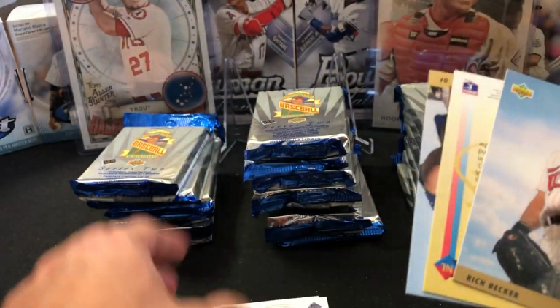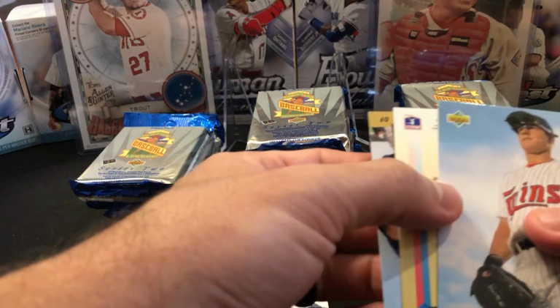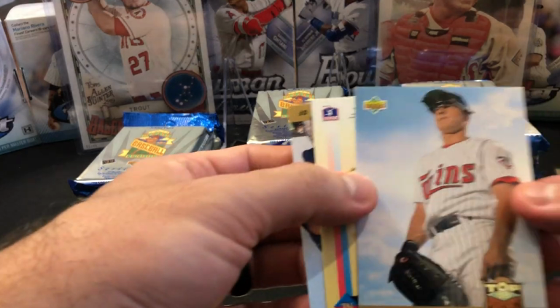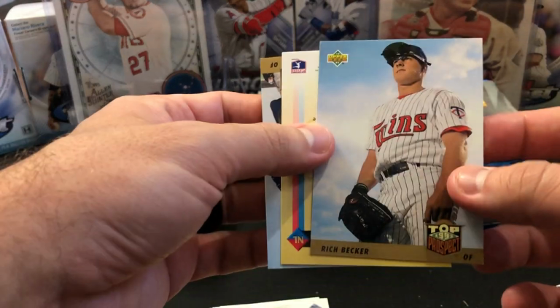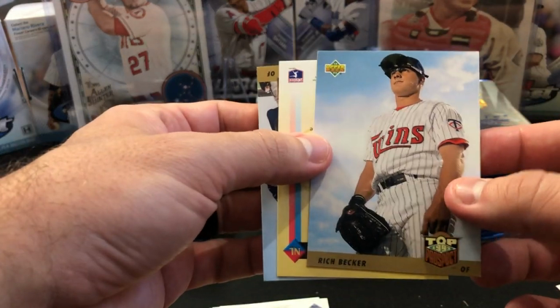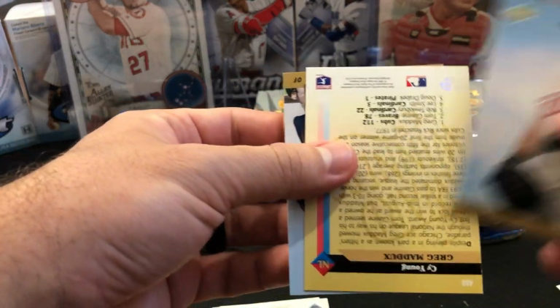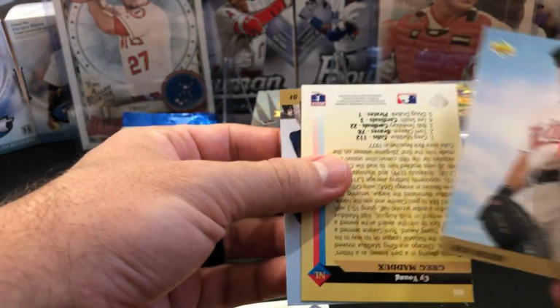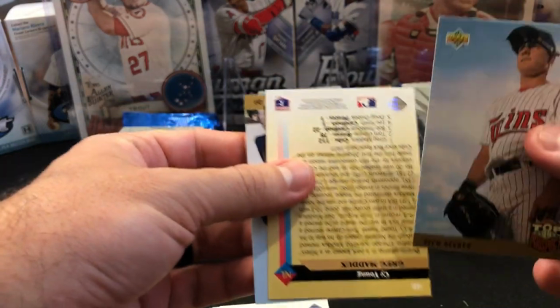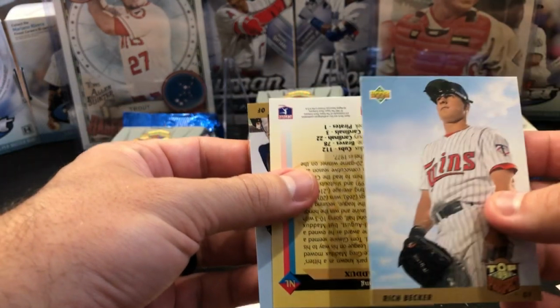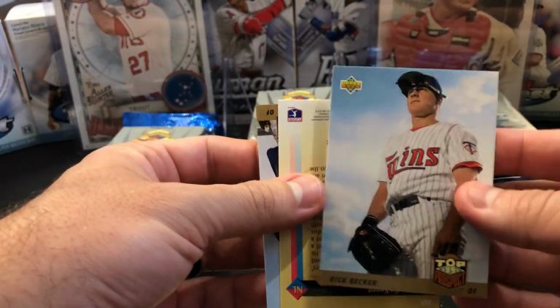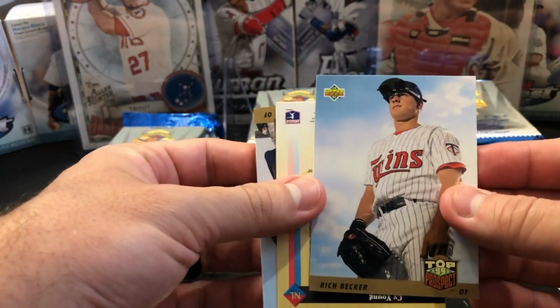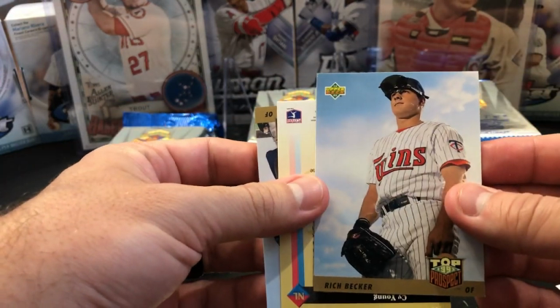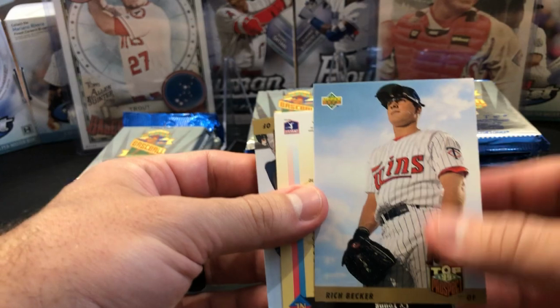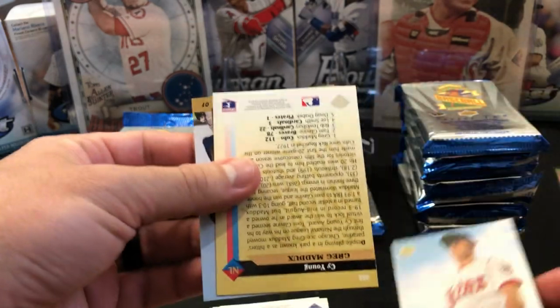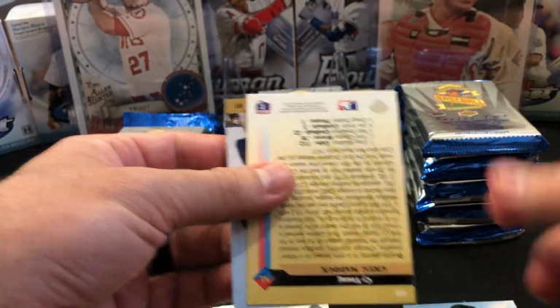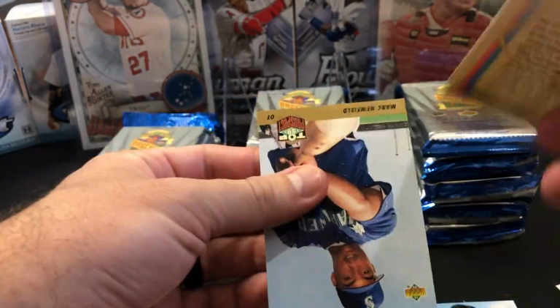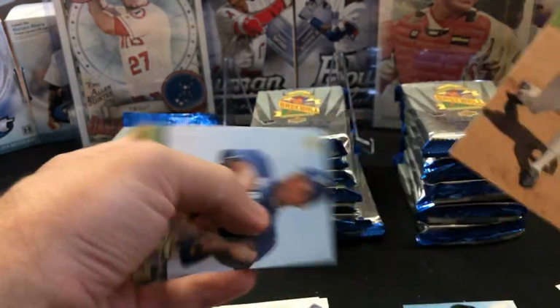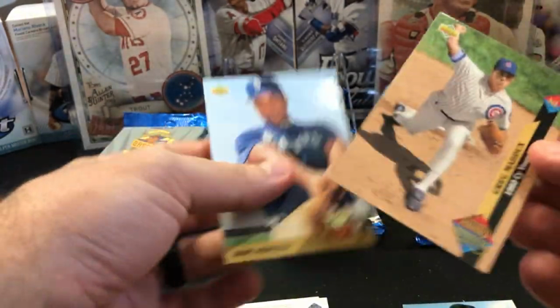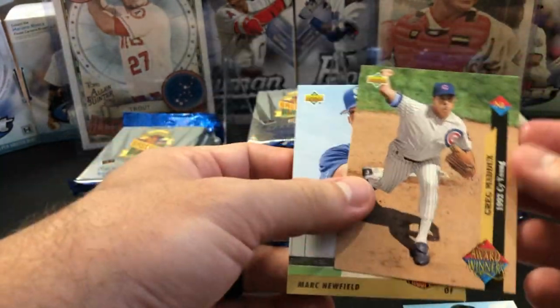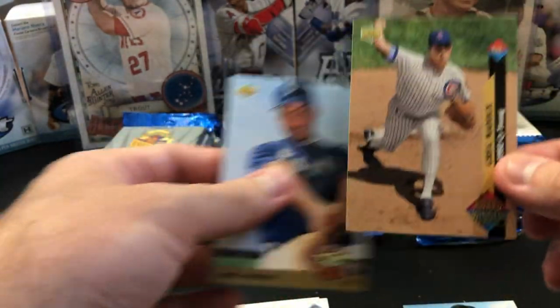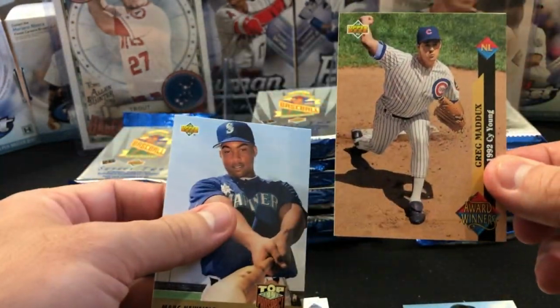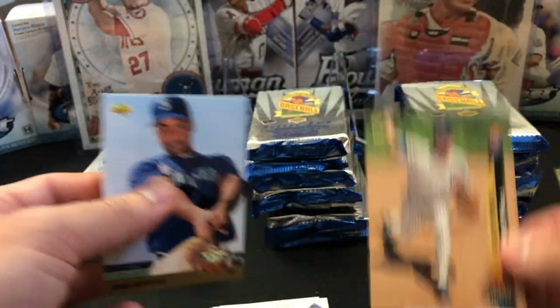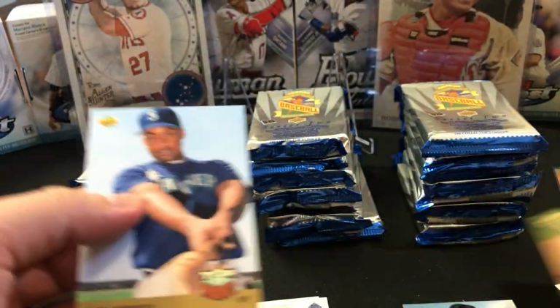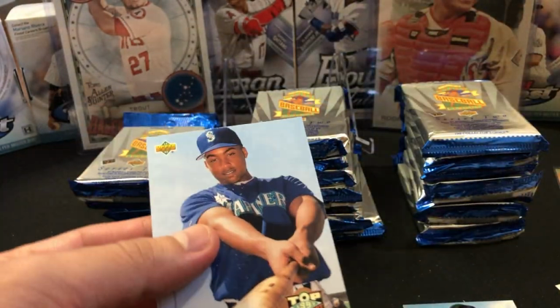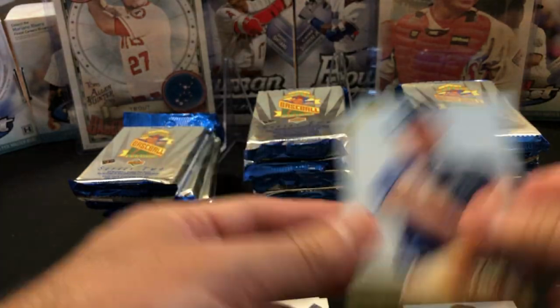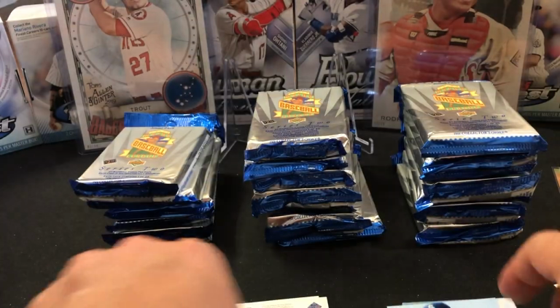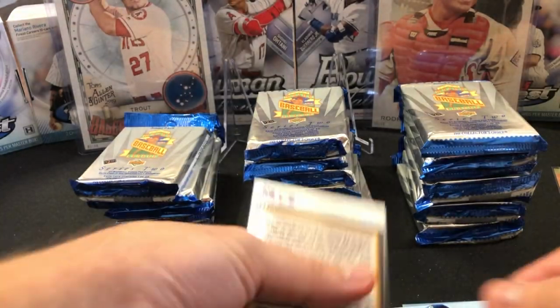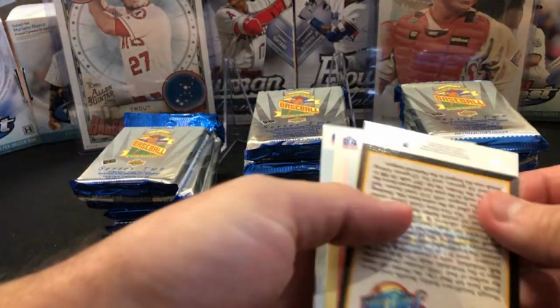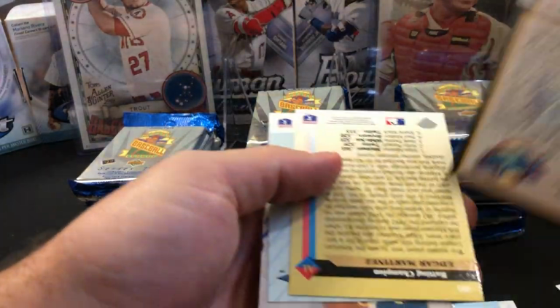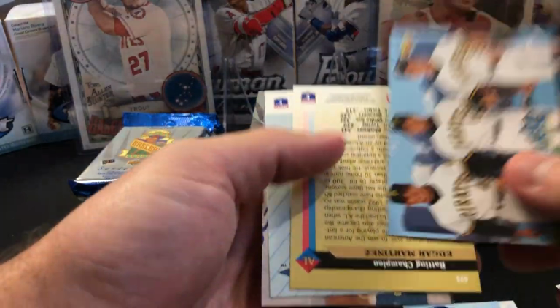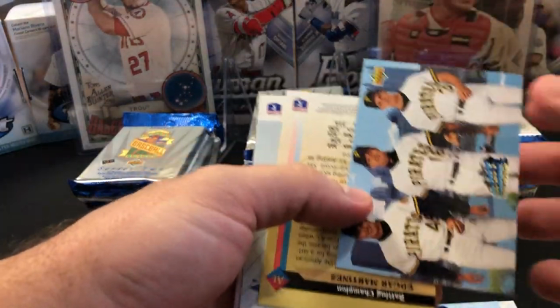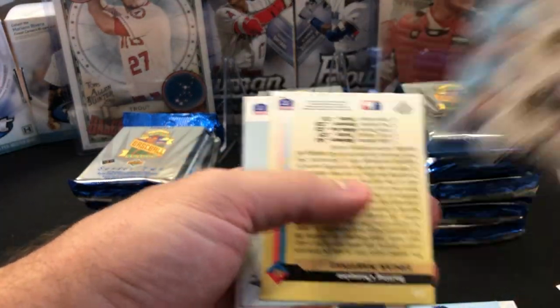Now on the rookies — this is what the Jeter is going to look like if I get one. I think there's two to three in every pack, sometimes there's one — it's not guaranteed. There's Greg Maddux, Cy Young. You may get a couple of them and you may not.